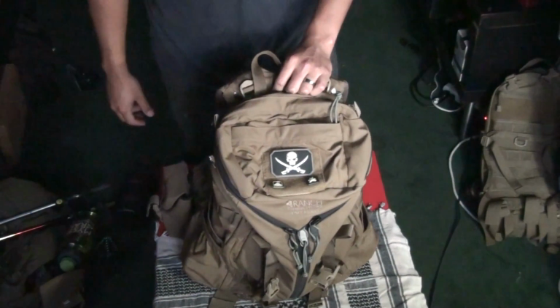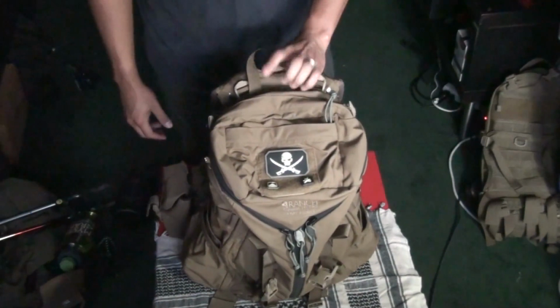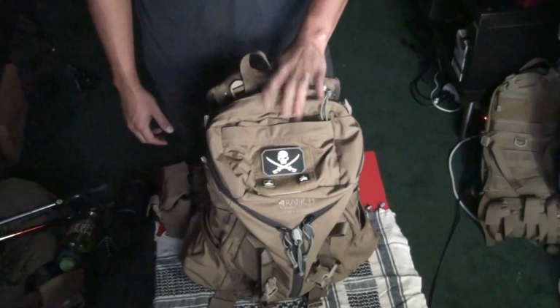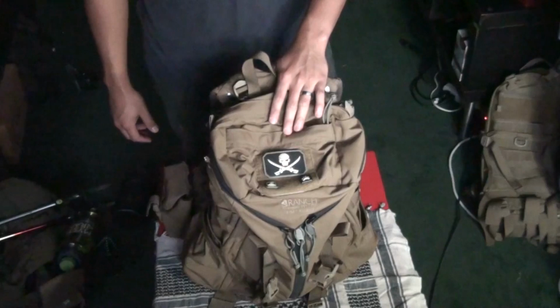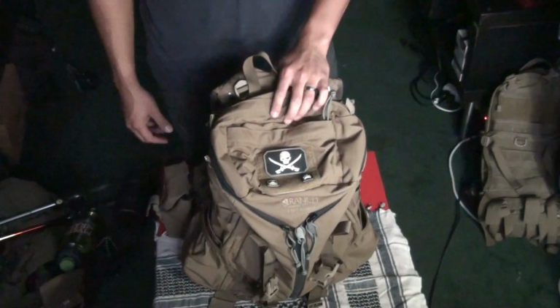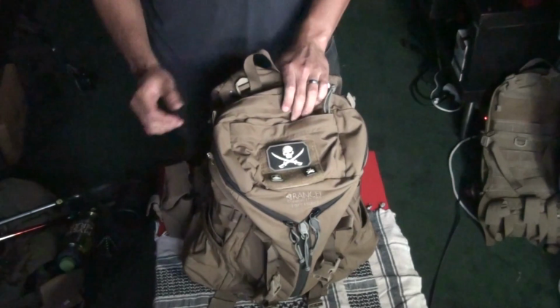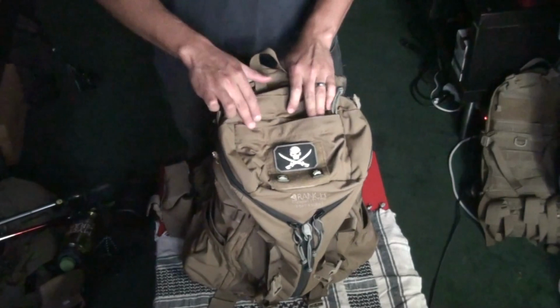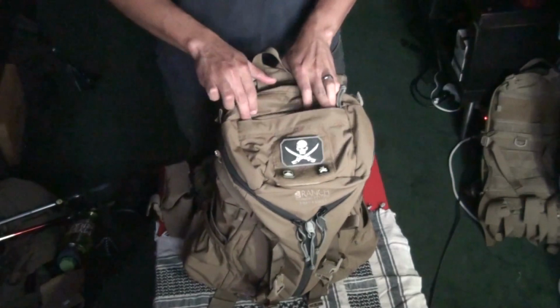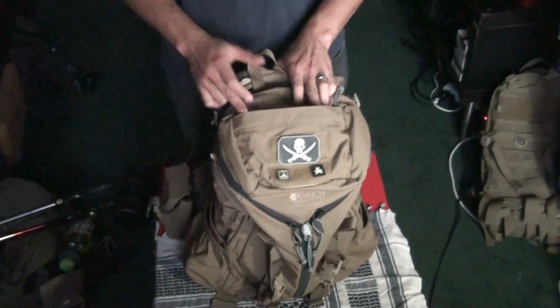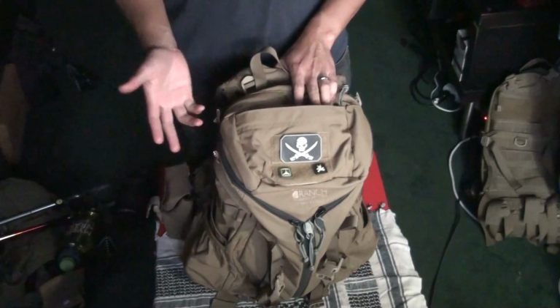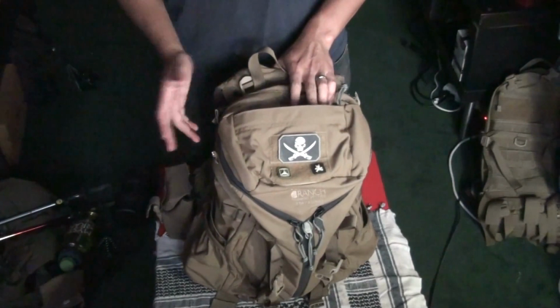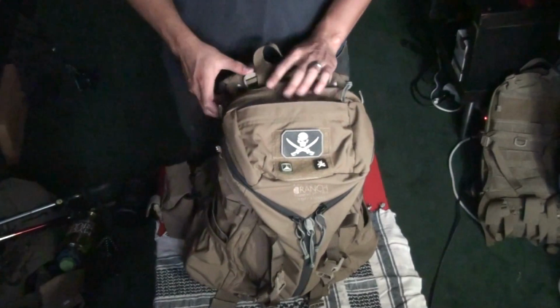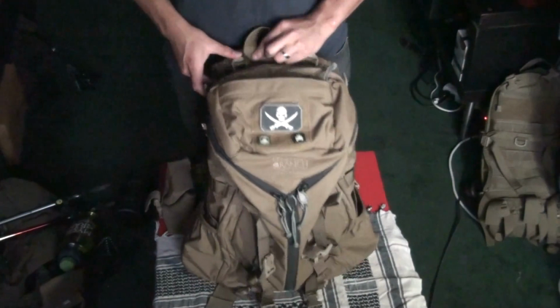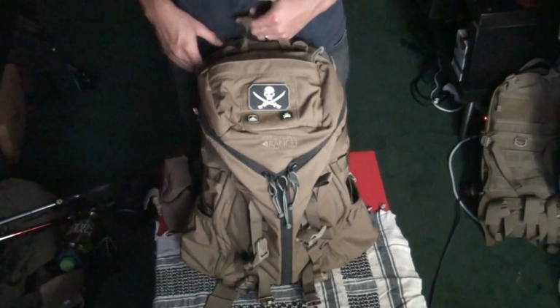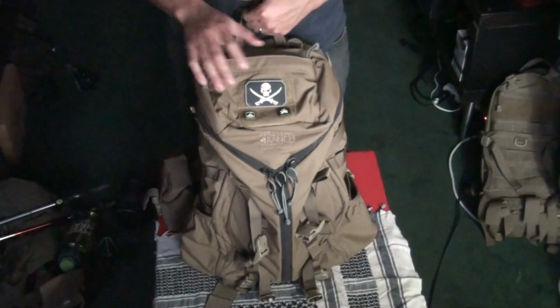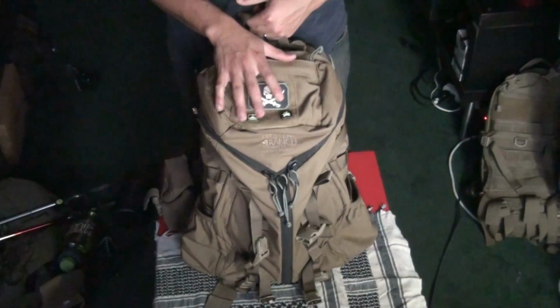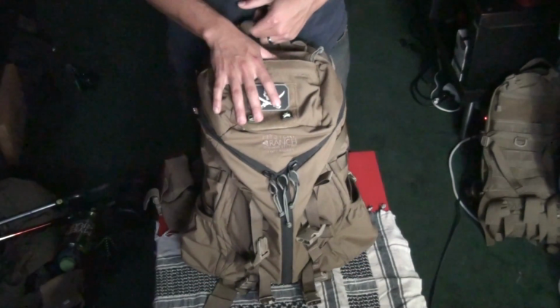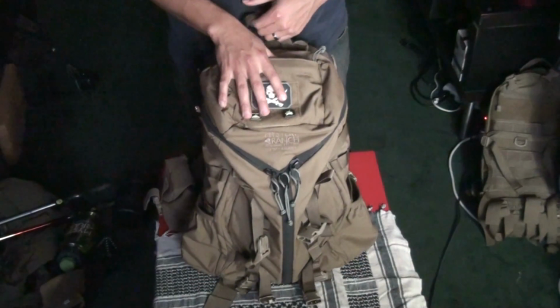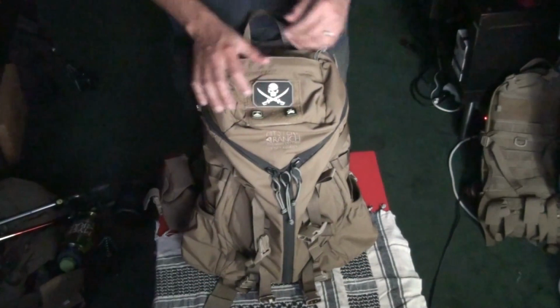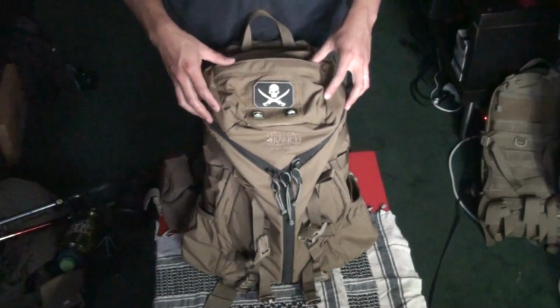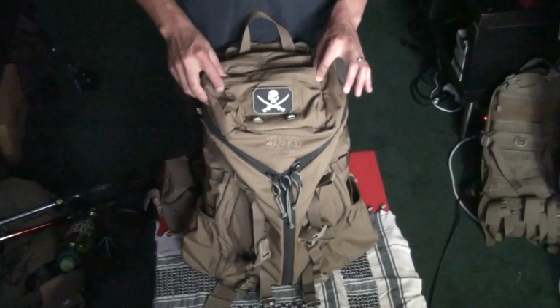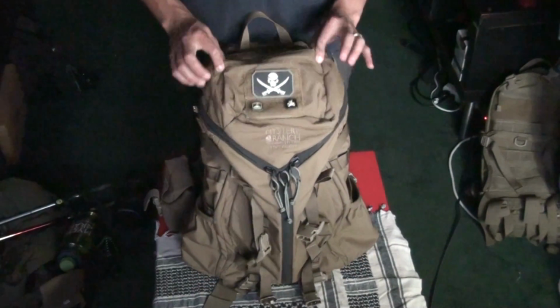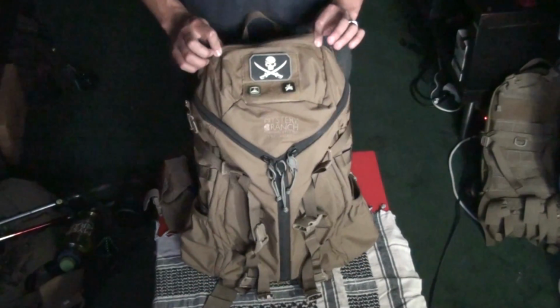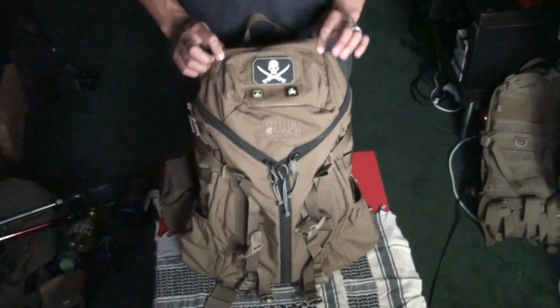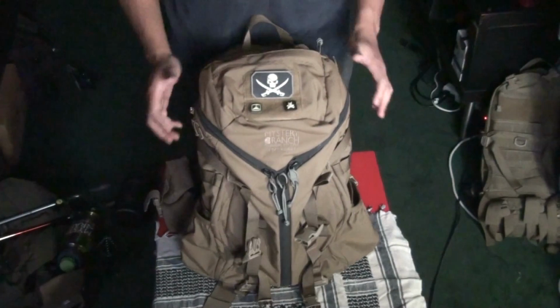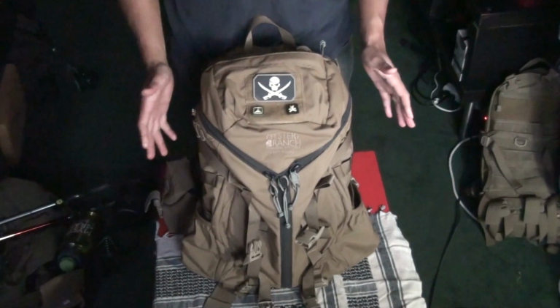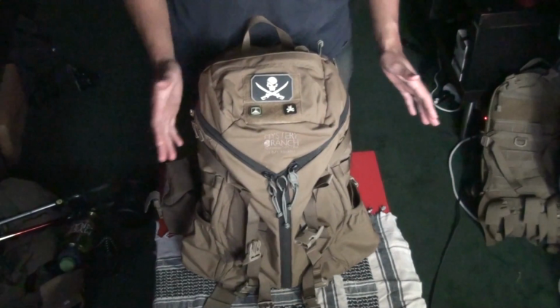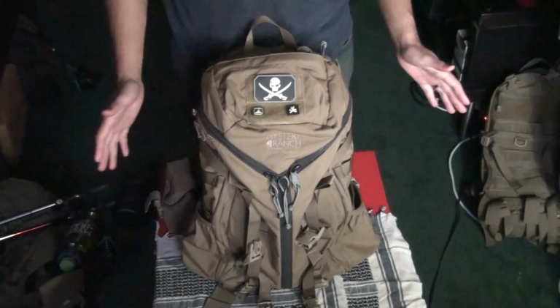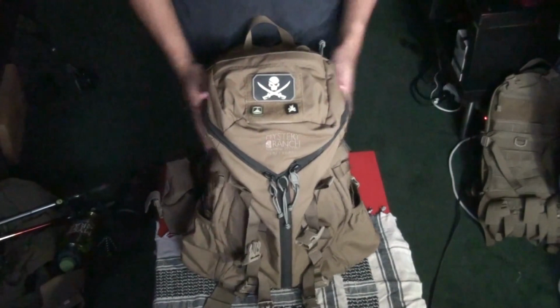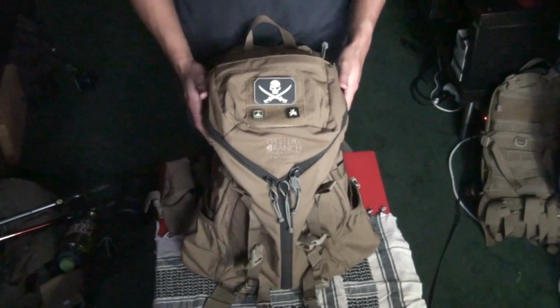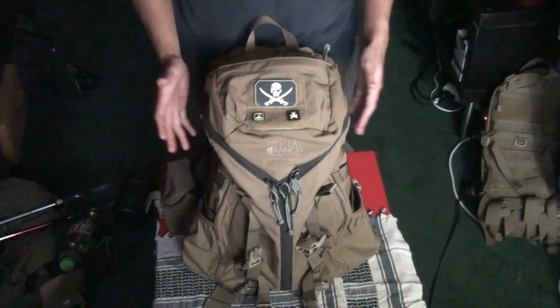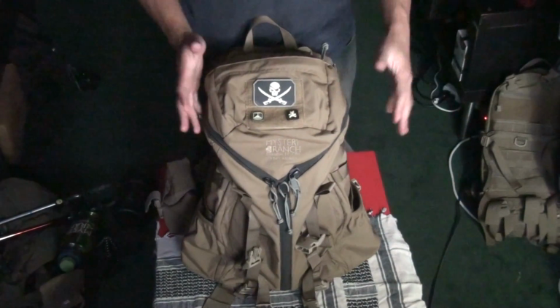Anyway, hope this answers some of your questions, guys, because I know it's difficult to buy backpacks — especially the ones that are so expensive and made in the USA.